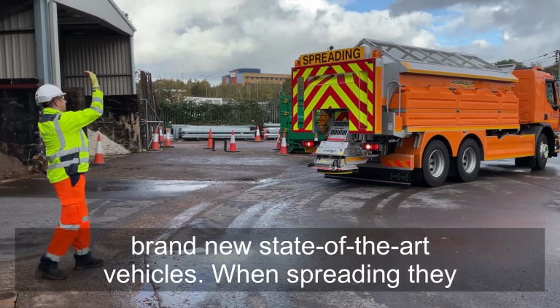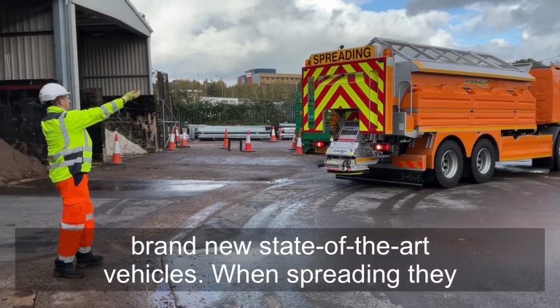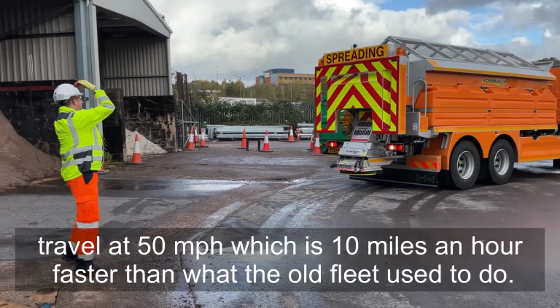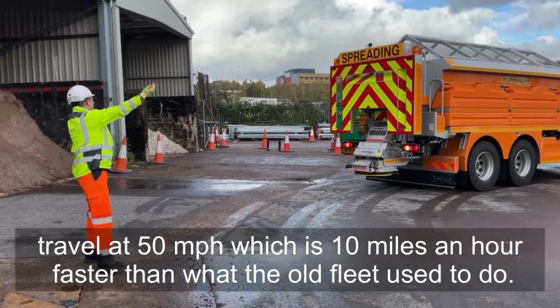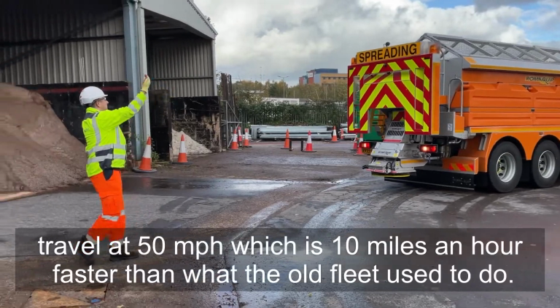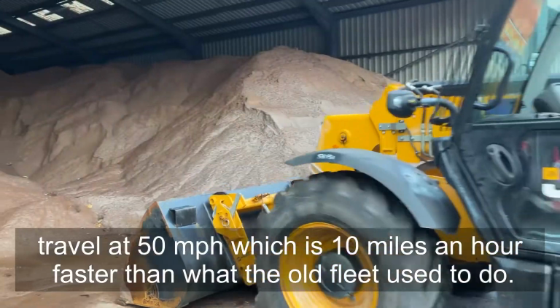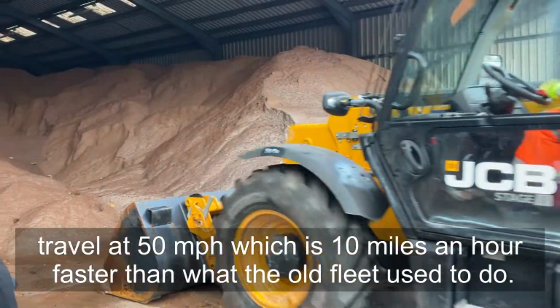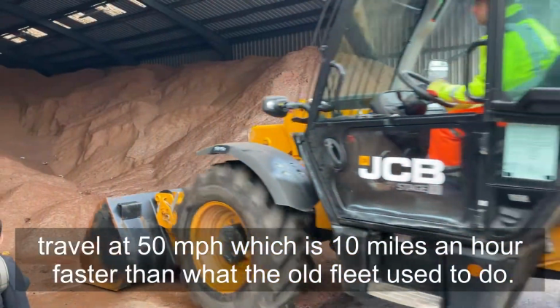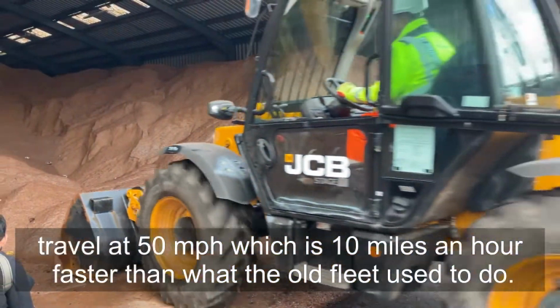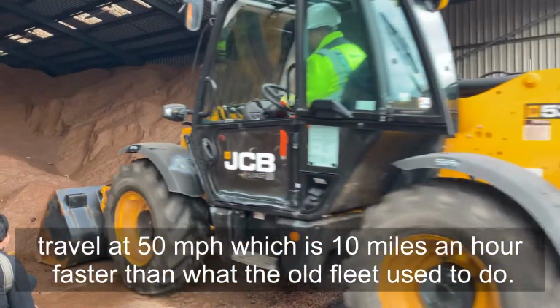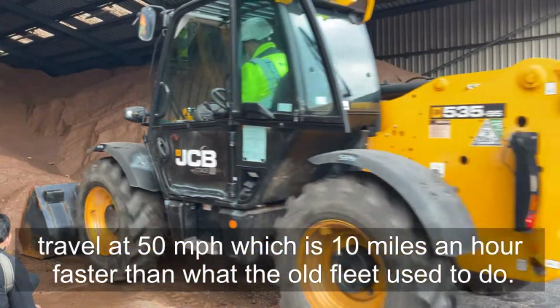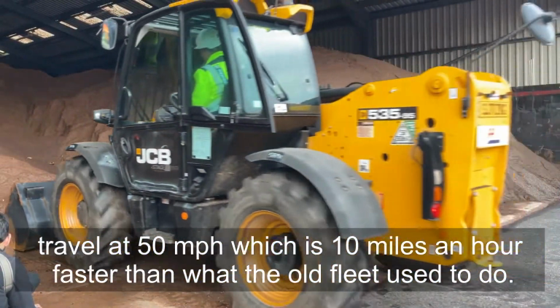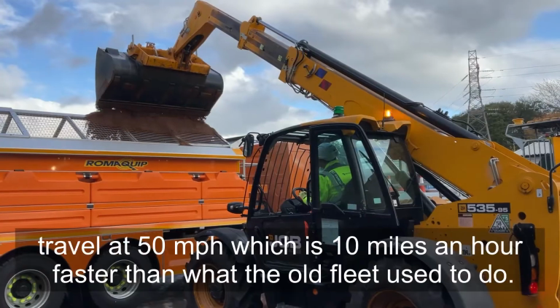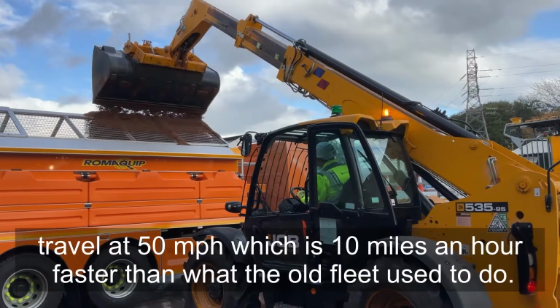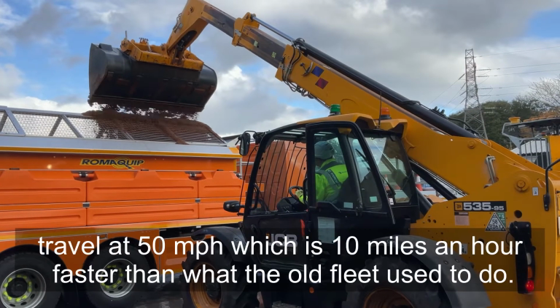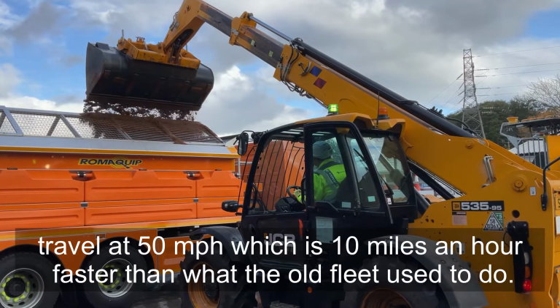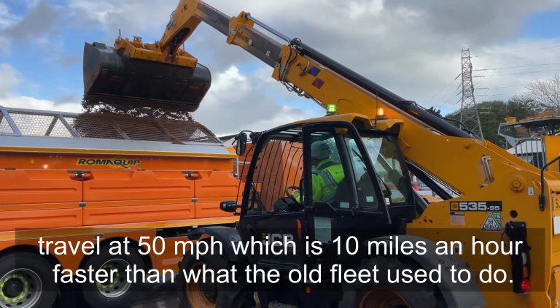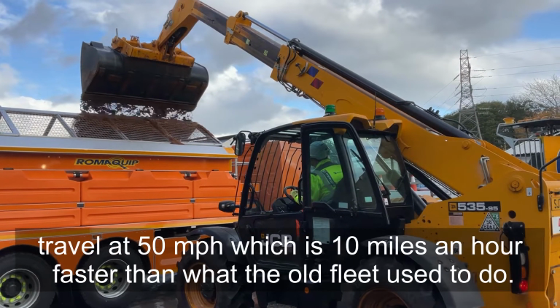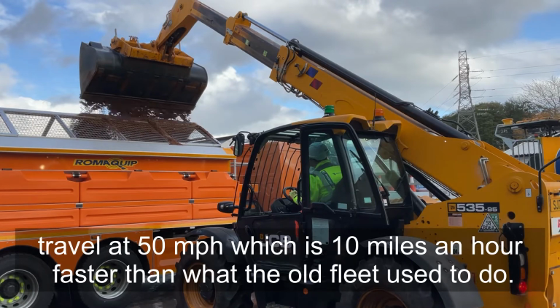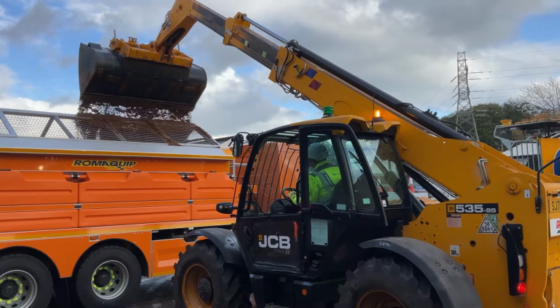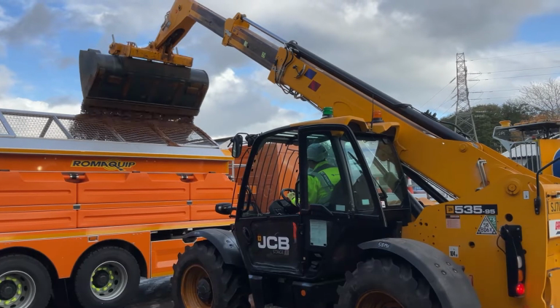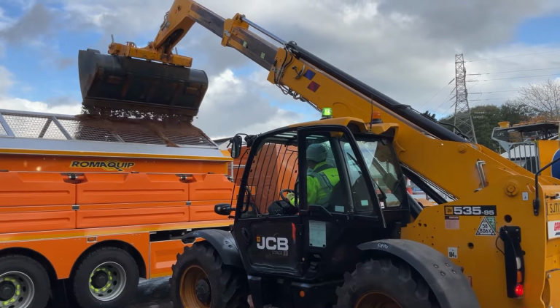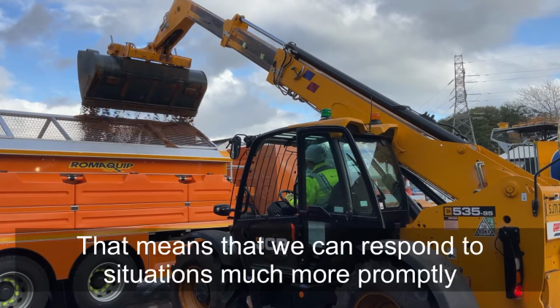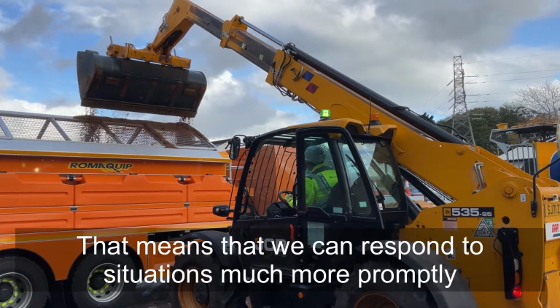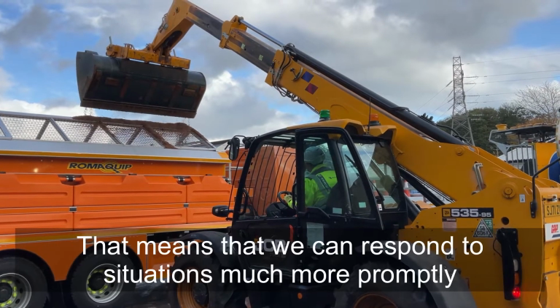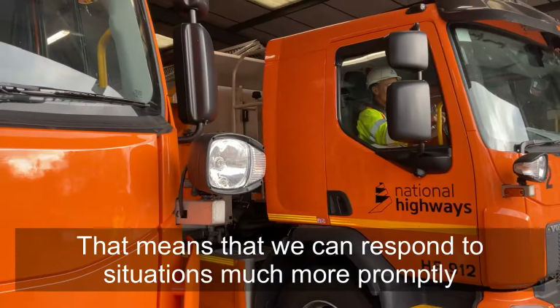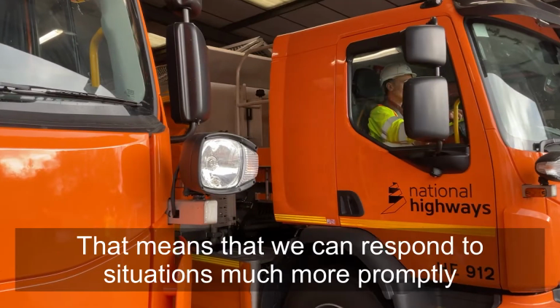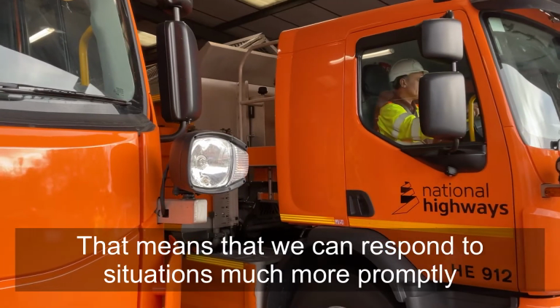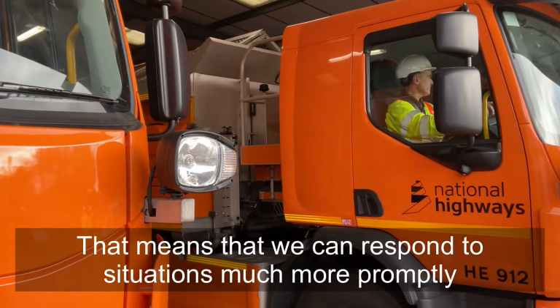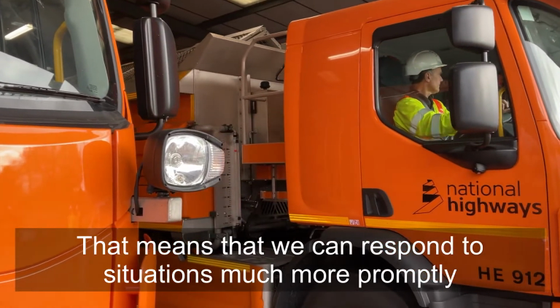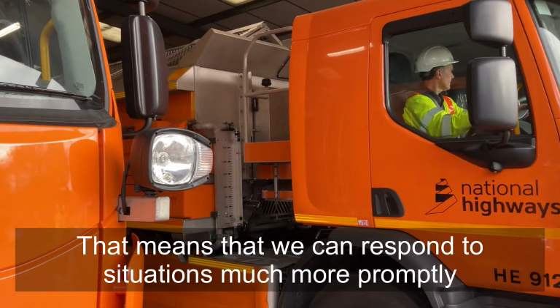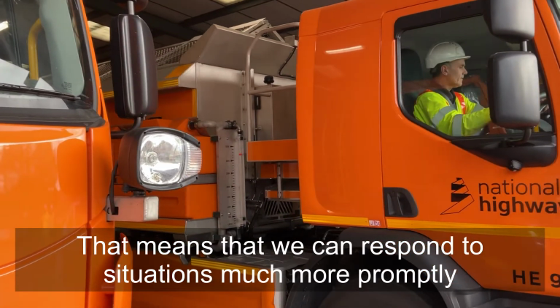When spreading, they travel at 50 miles an hour, which is 10 miles an hour faster than what the old fleet used to do. So that means we can respond to situations much more promptly.